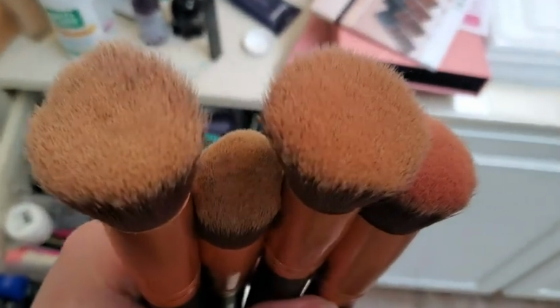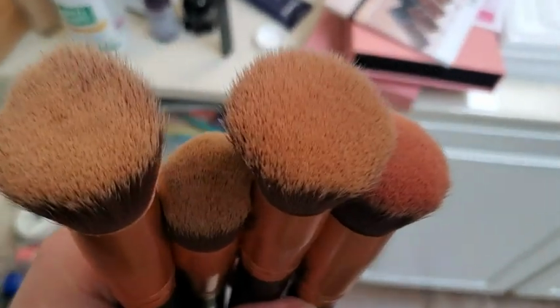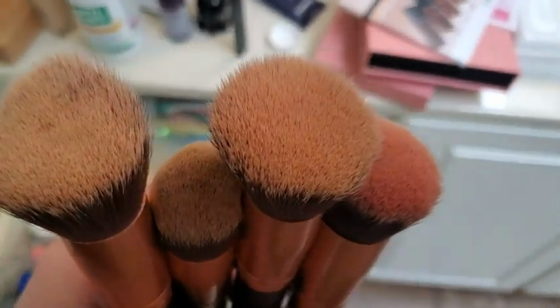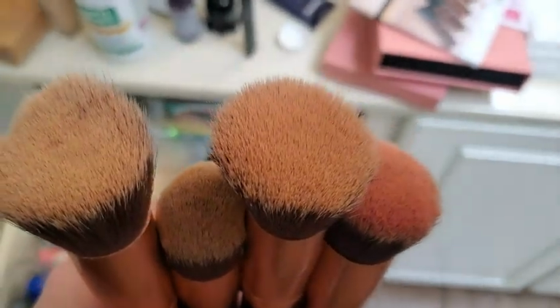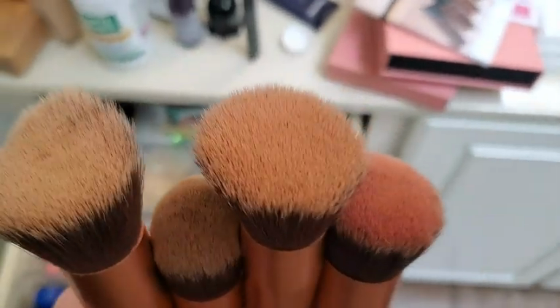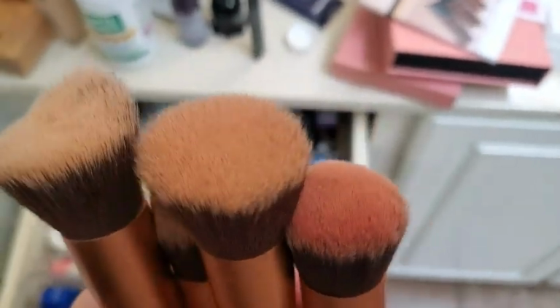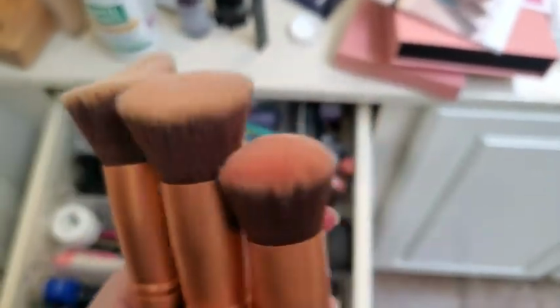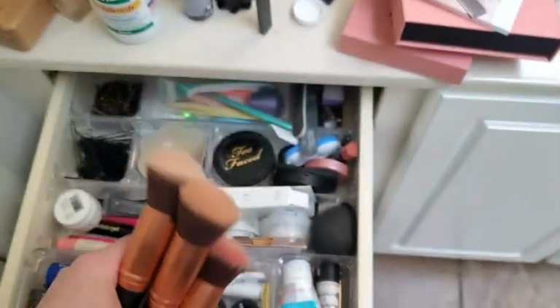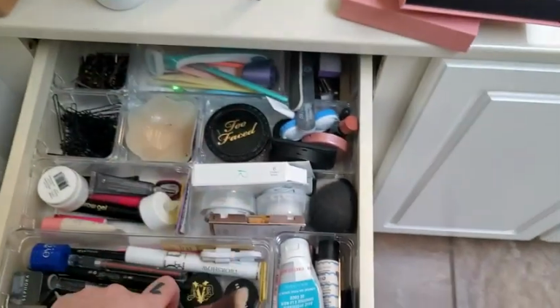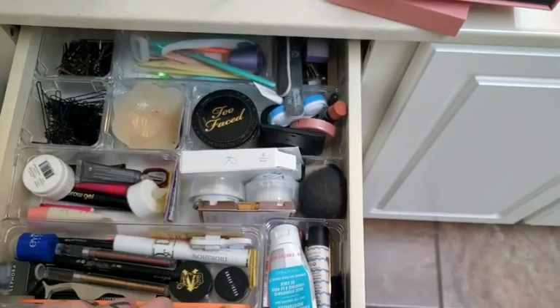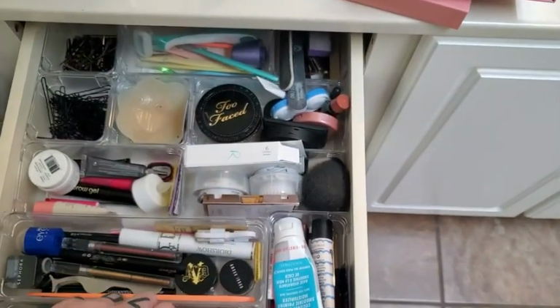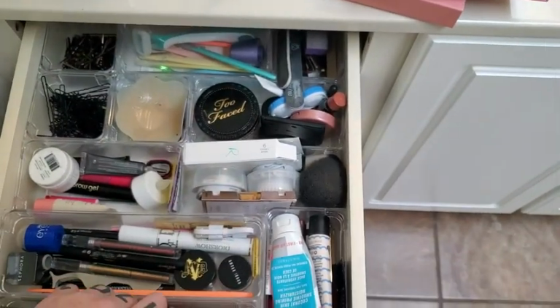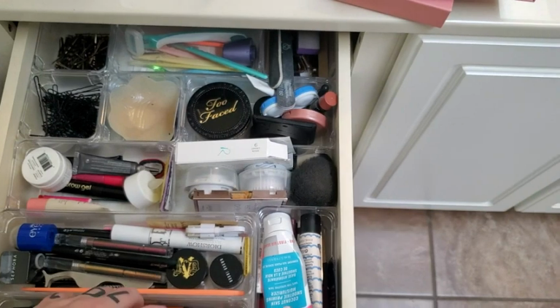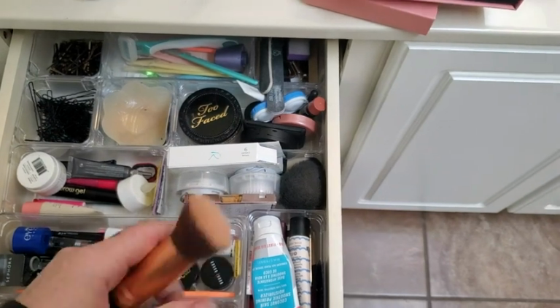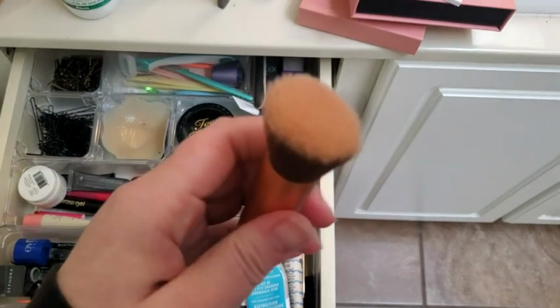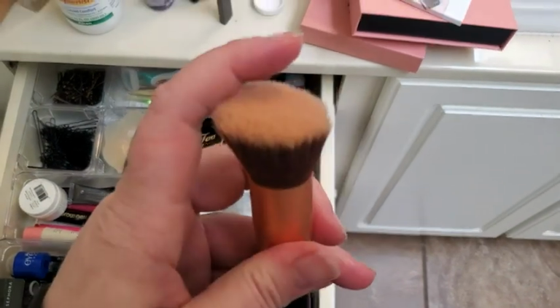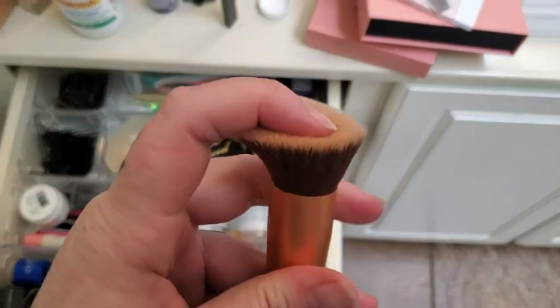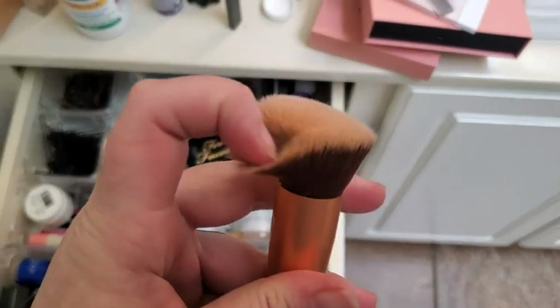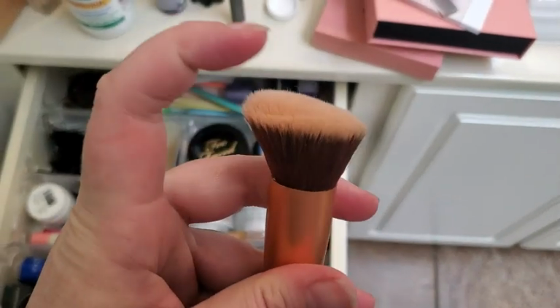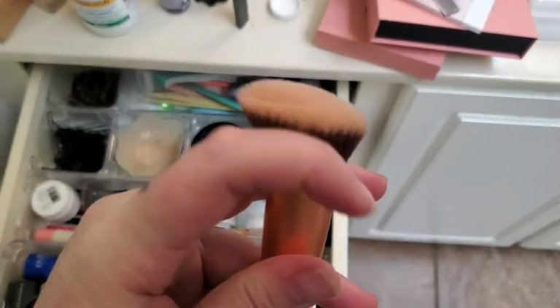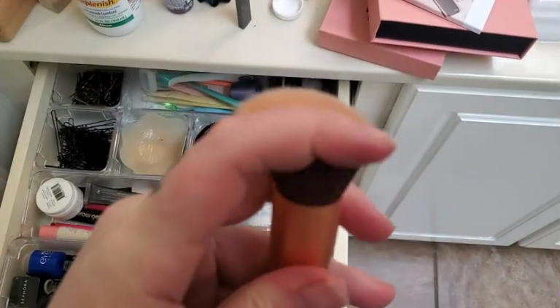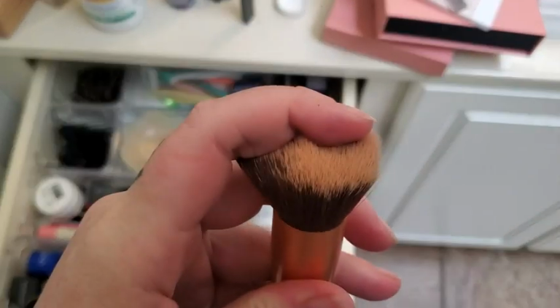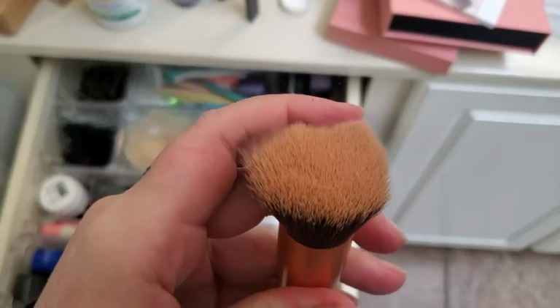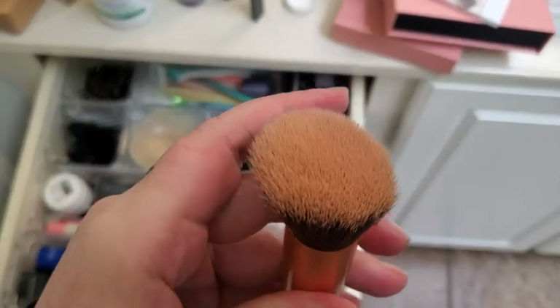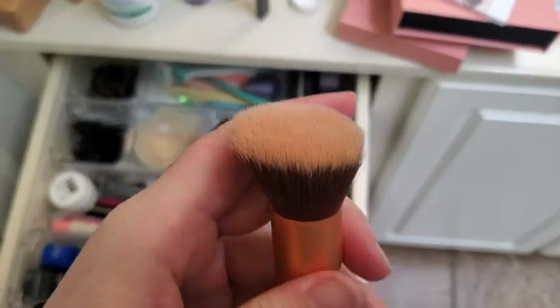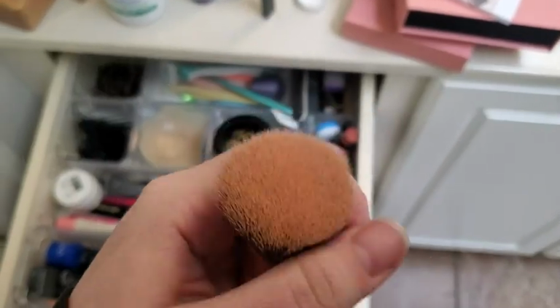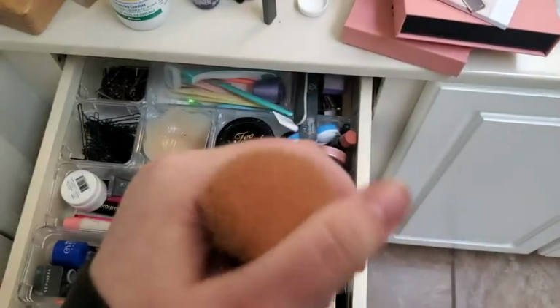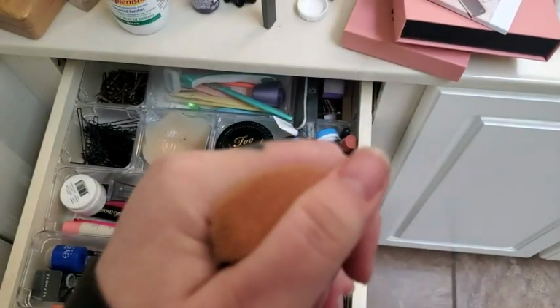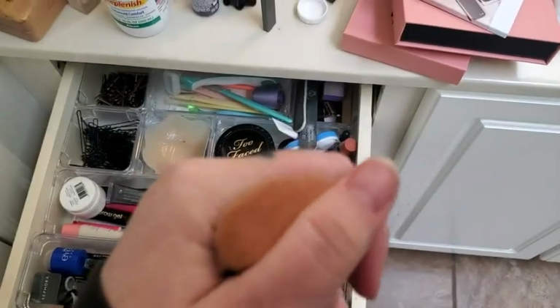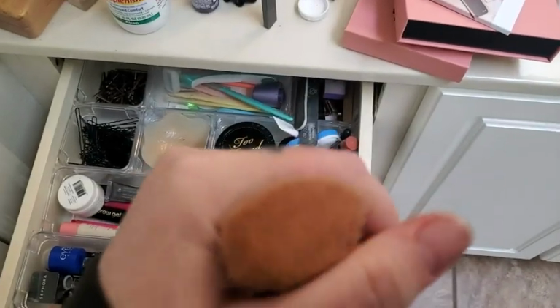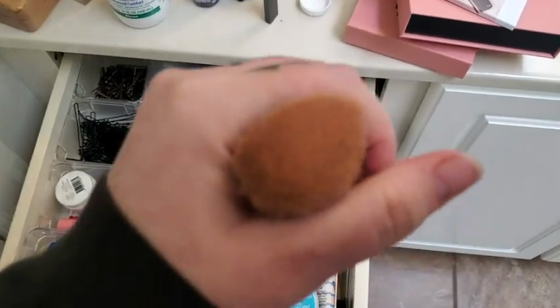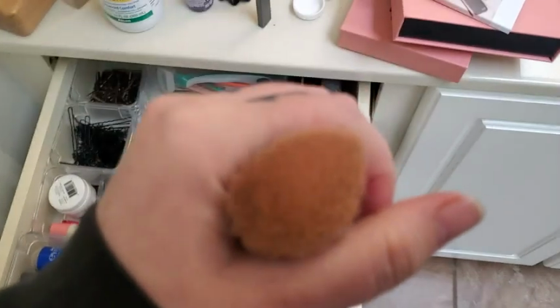First of all, they're crazy soft. Let me see if I can just hold one — they're crazy soft. They're very easy to clean, but they're very thick and luxurious.